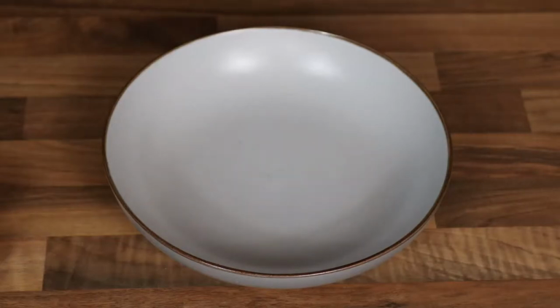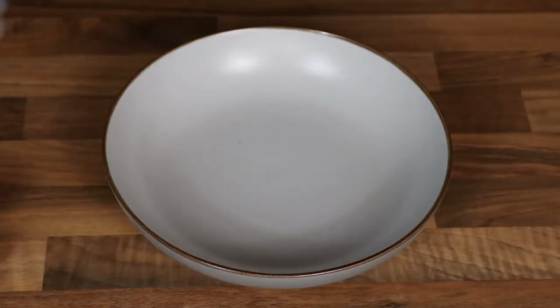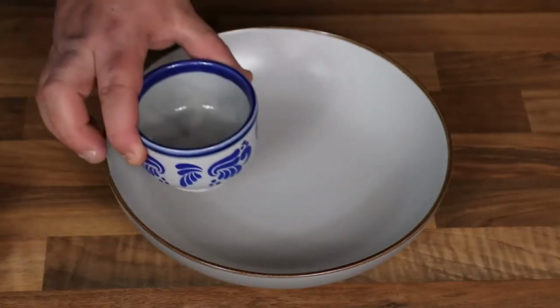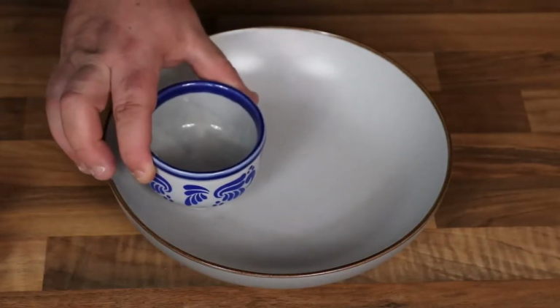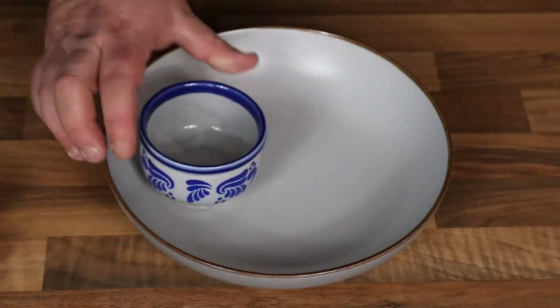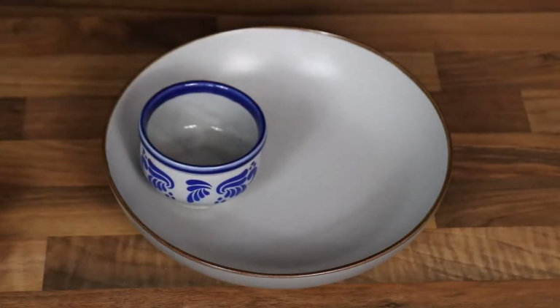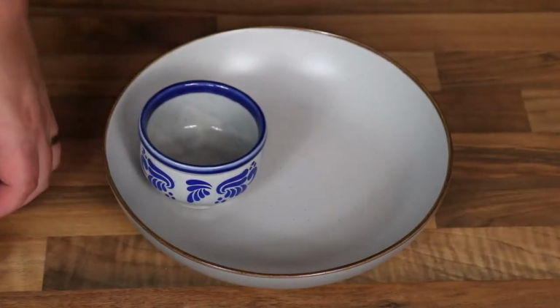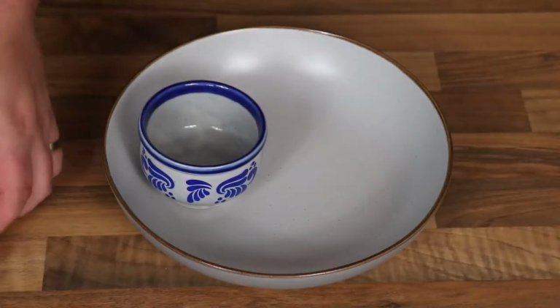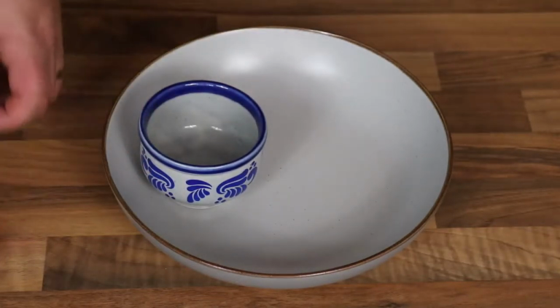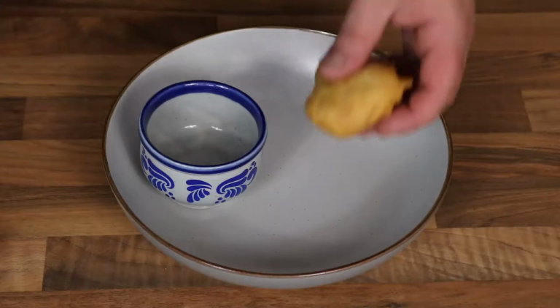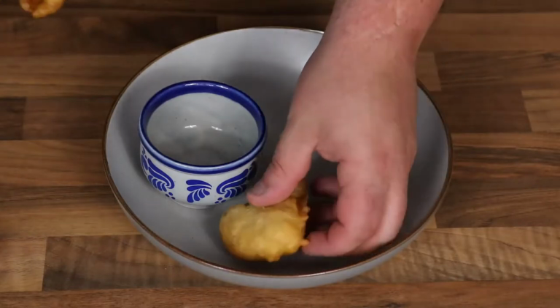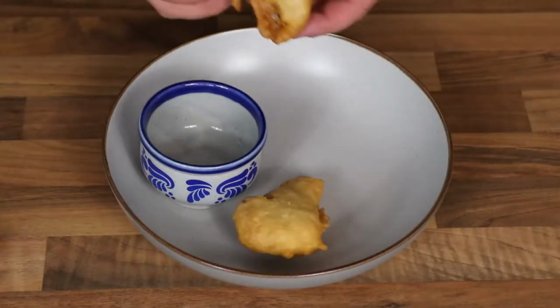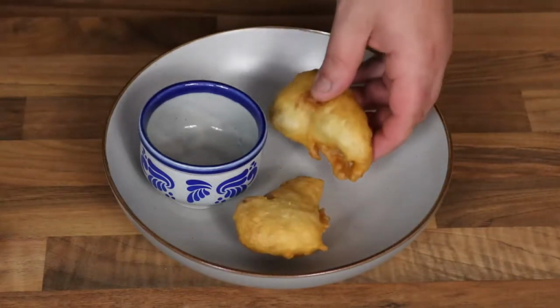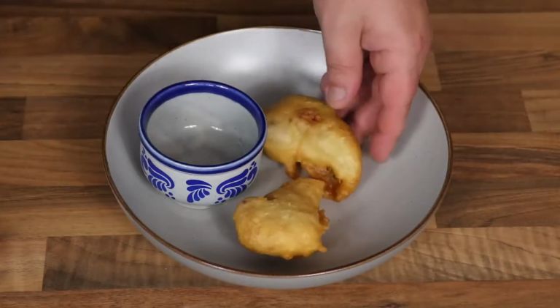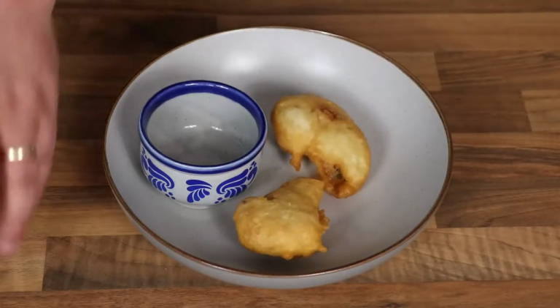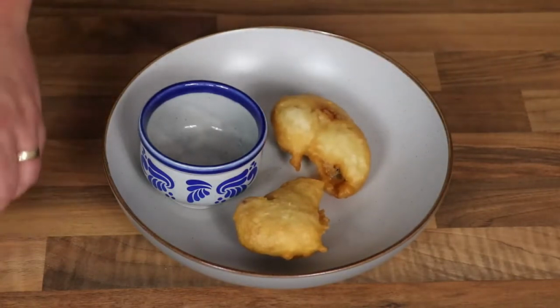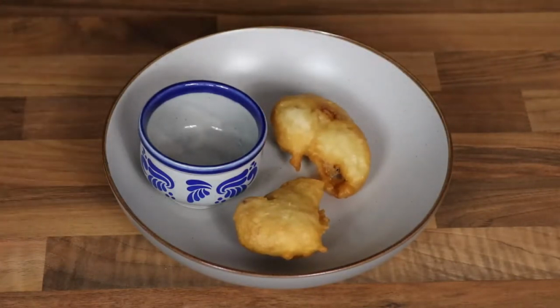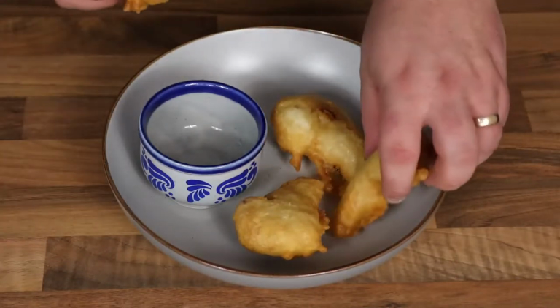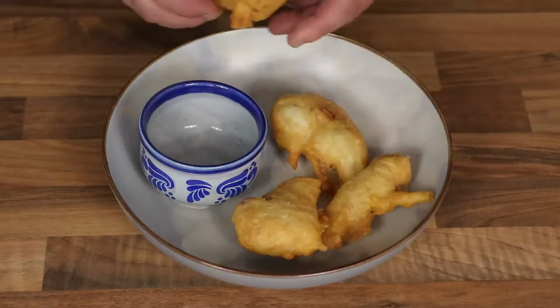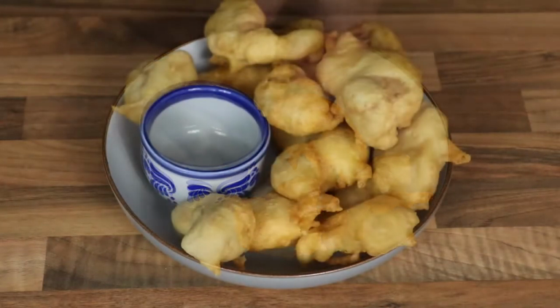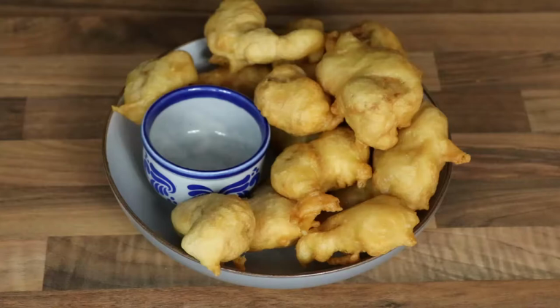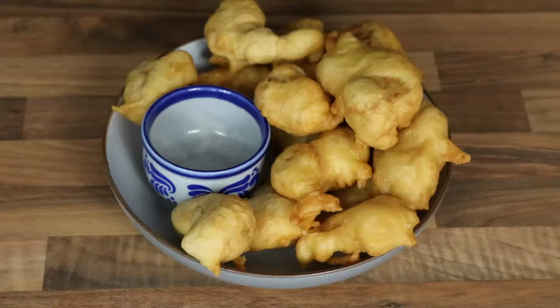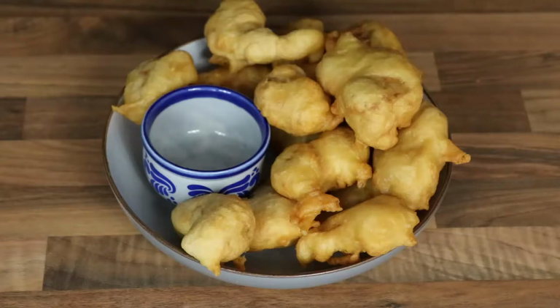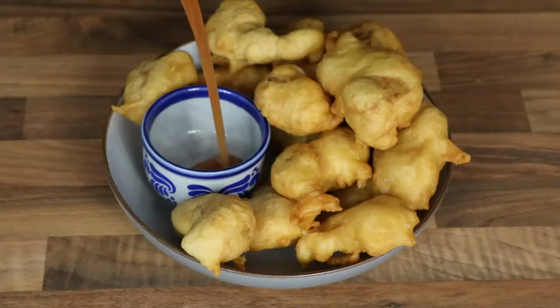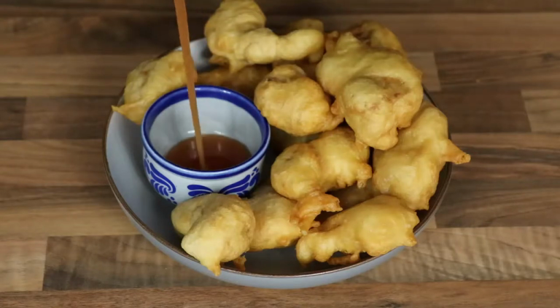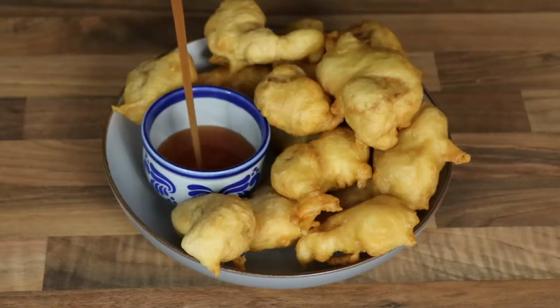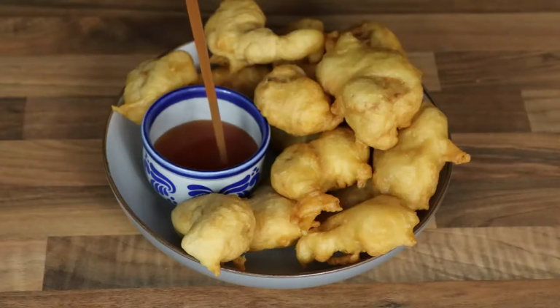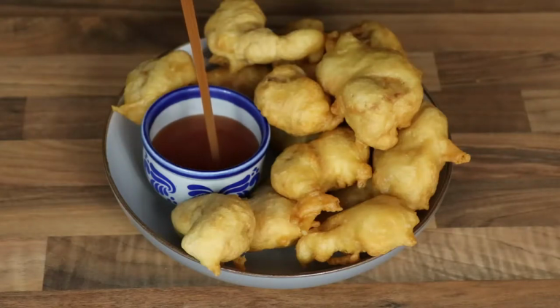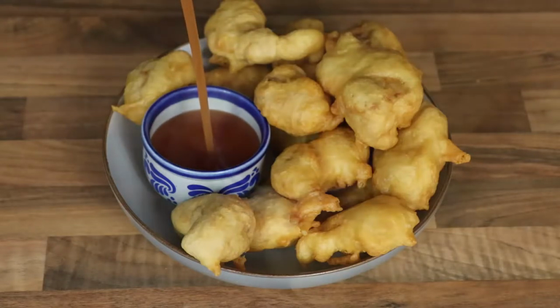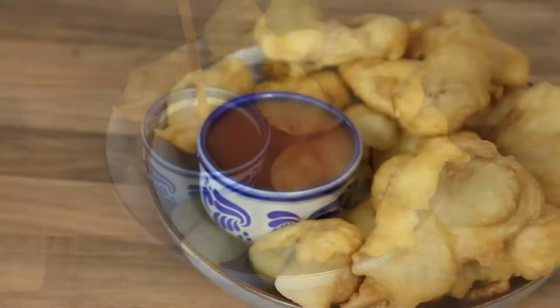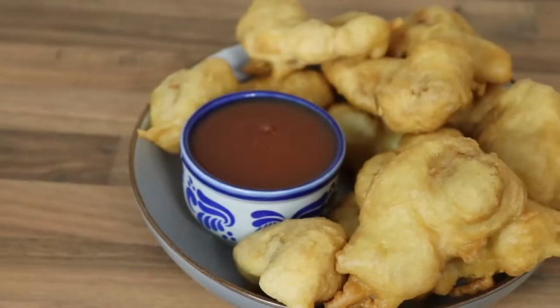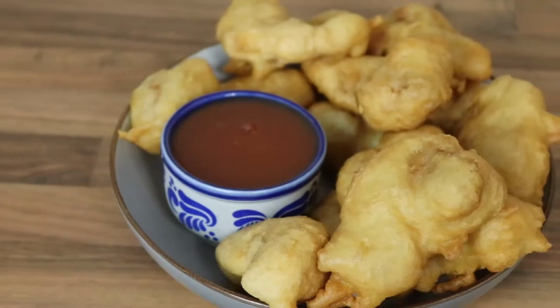Hey guys and welcome back to the channel. Today's video I'm going to be showing you how to make these absolutely delicious crispy sweet and sour chicken balls. These are just like the ones that you get in the Chinese takeaway, only yours are going to taste so much better because you know that you made them yourself.